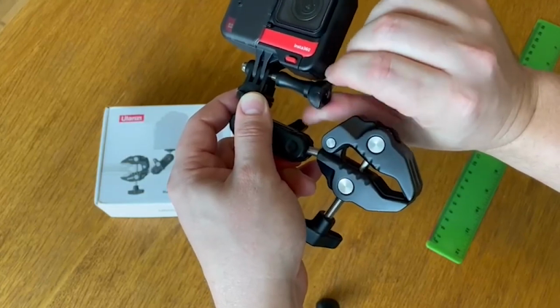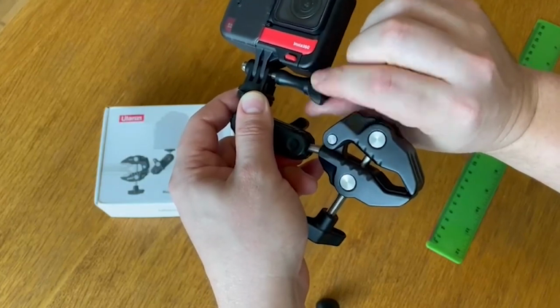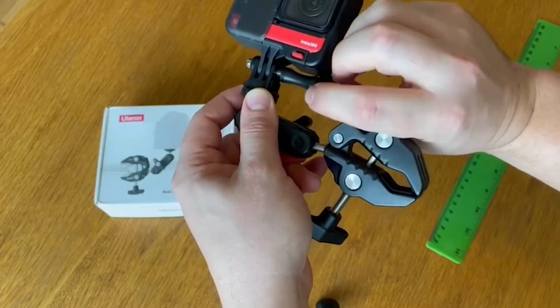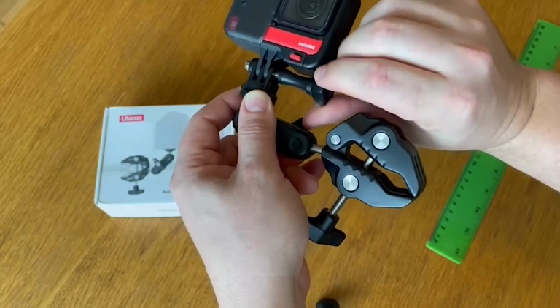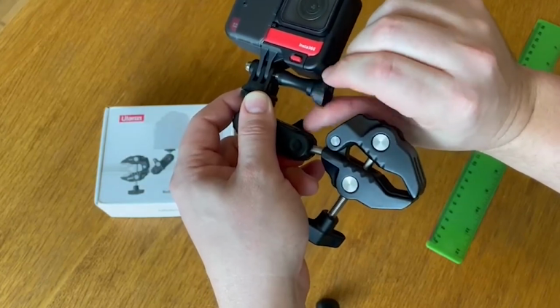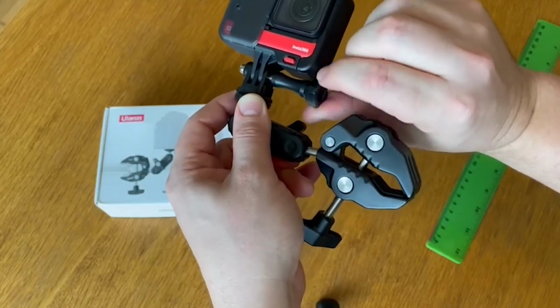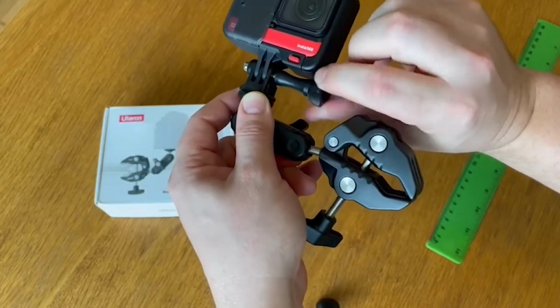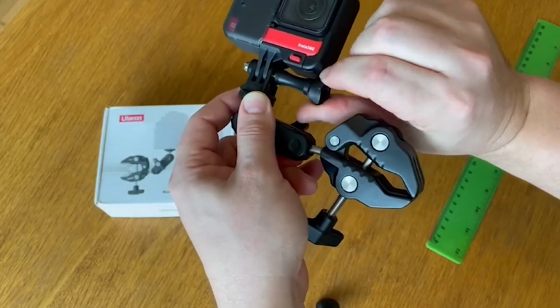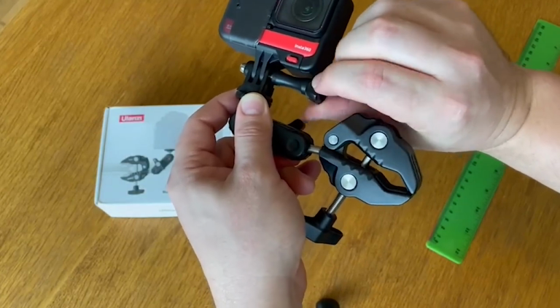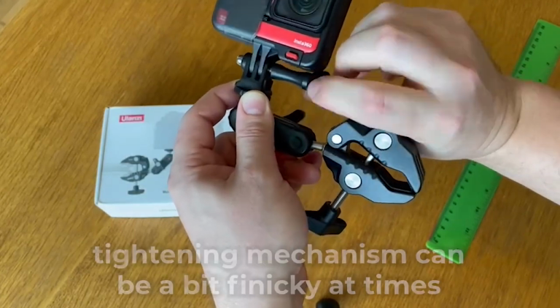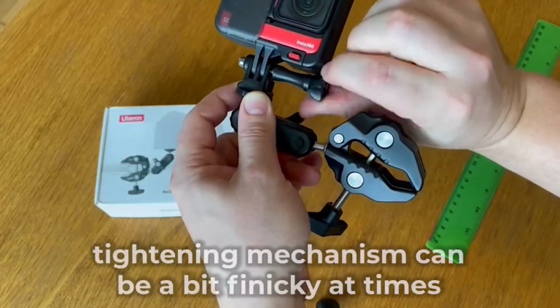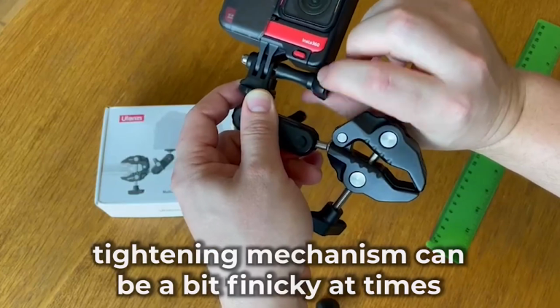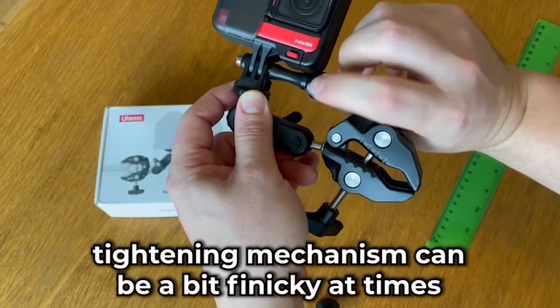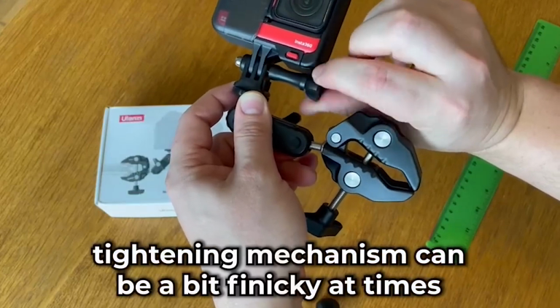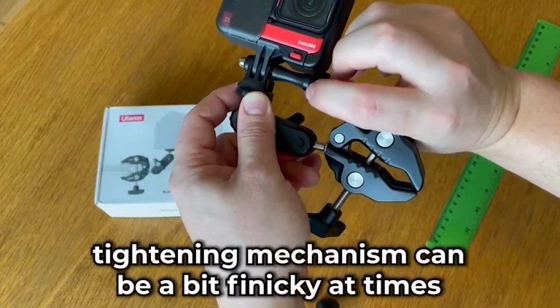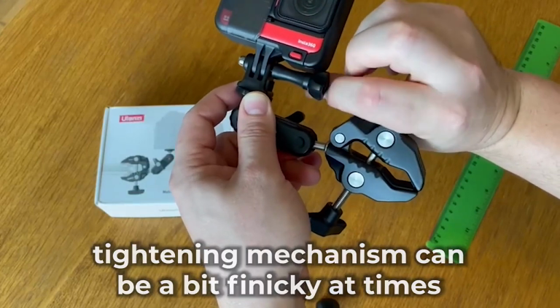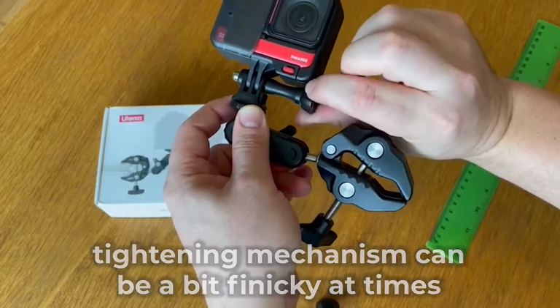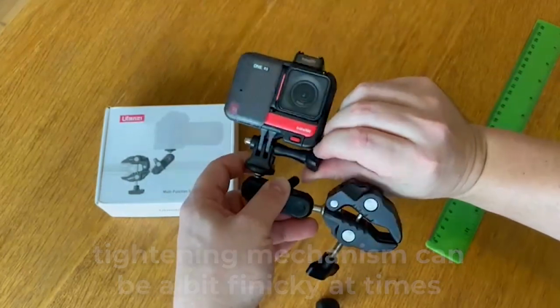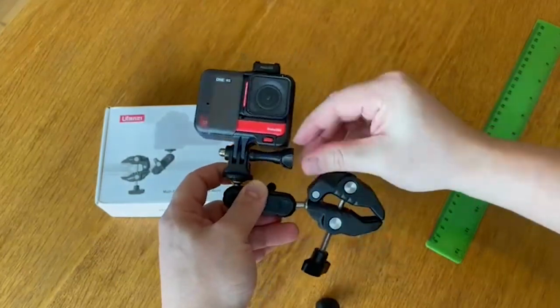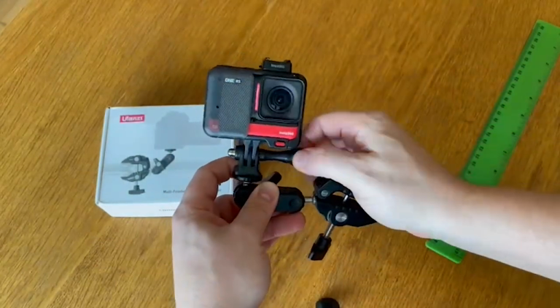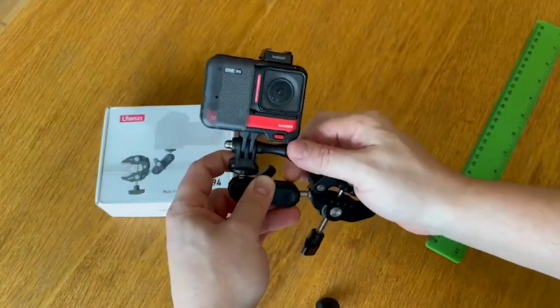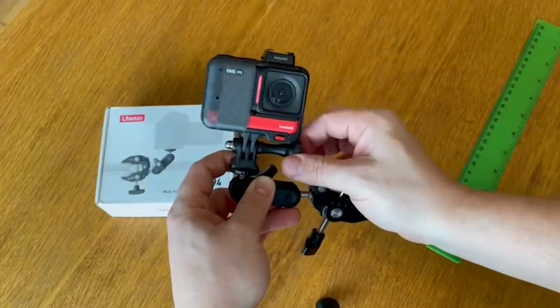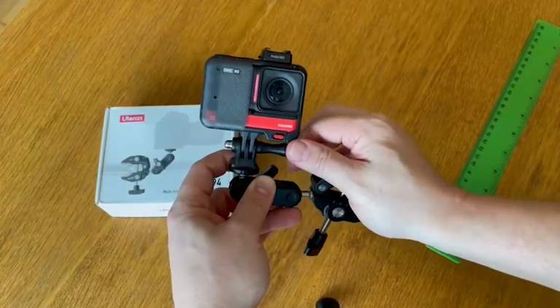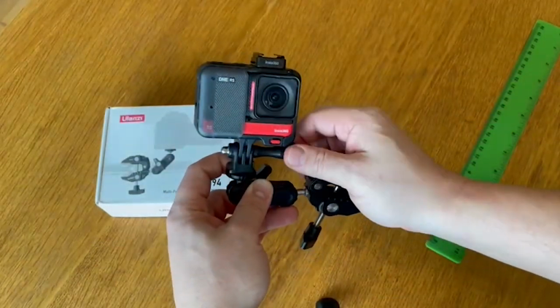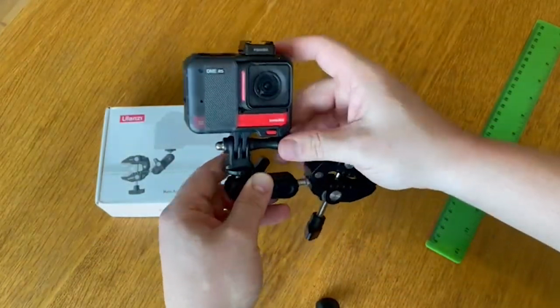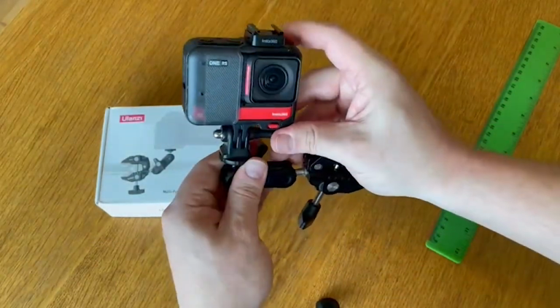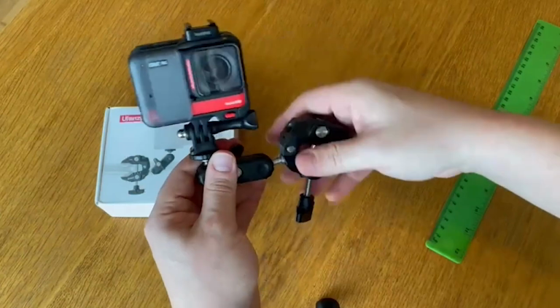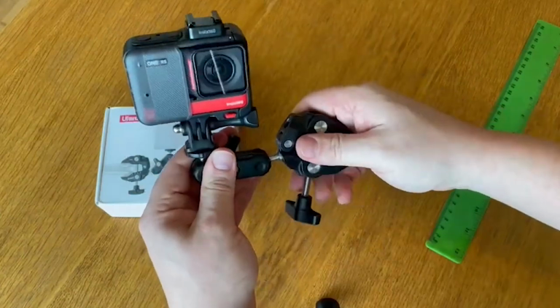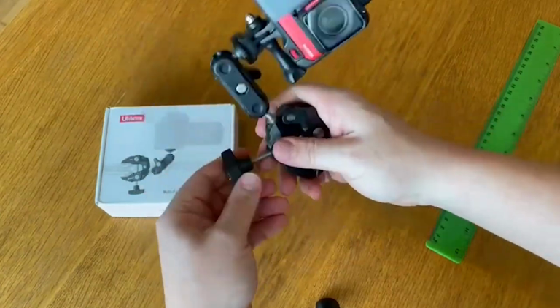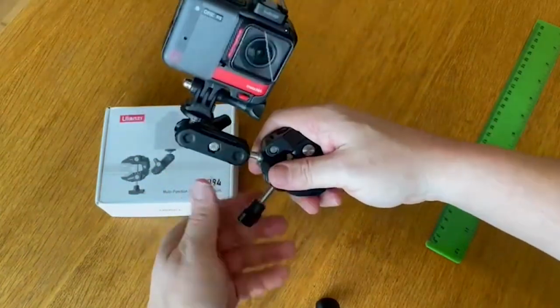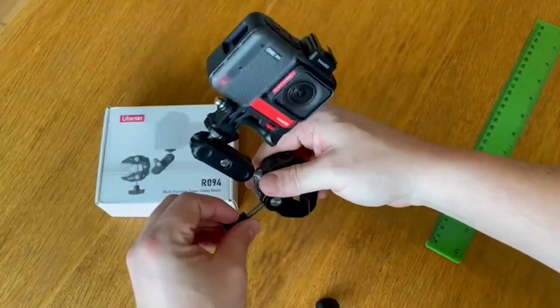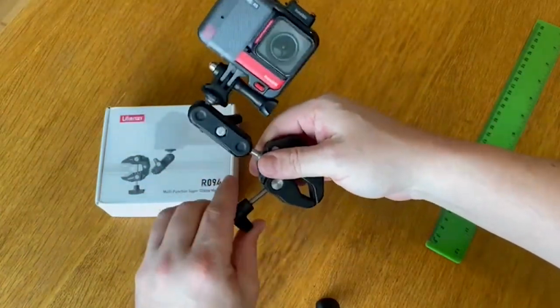One small thing I don't like about the product is that the tightening mechanism can be a bit finicky at times. It takes some getting used to, but once you get the hang of it, it's not a significant issue.